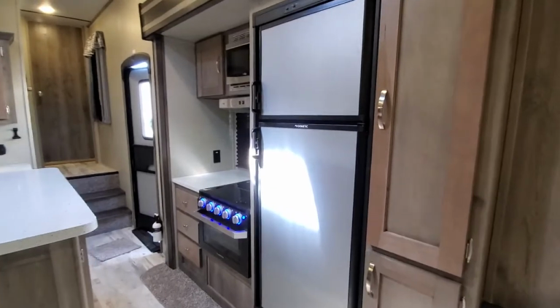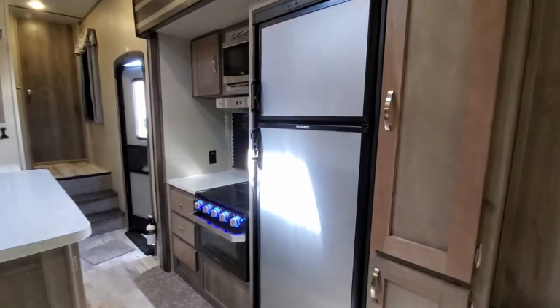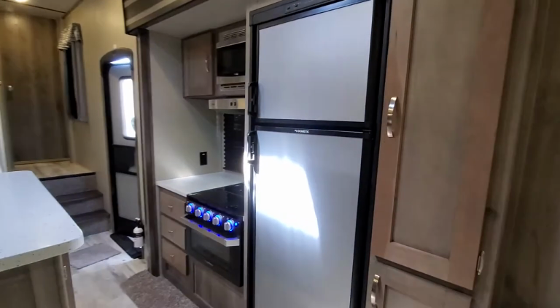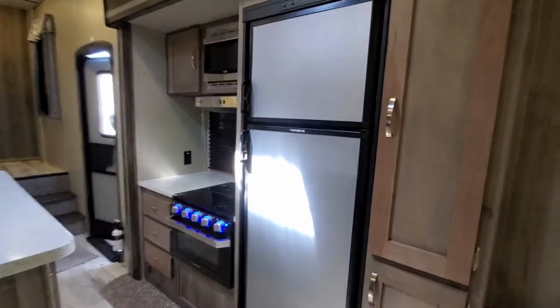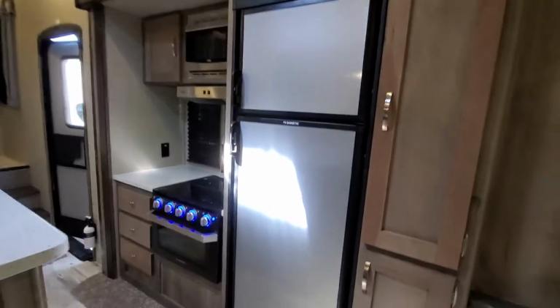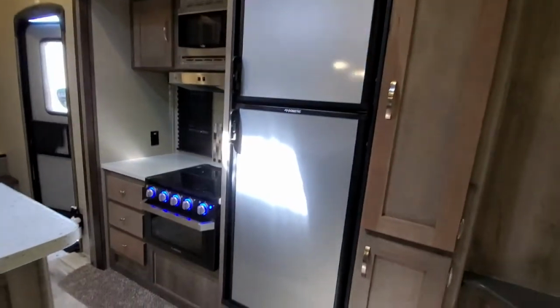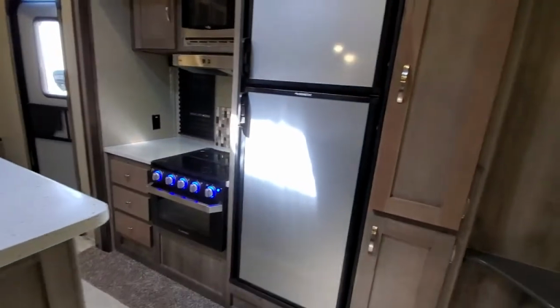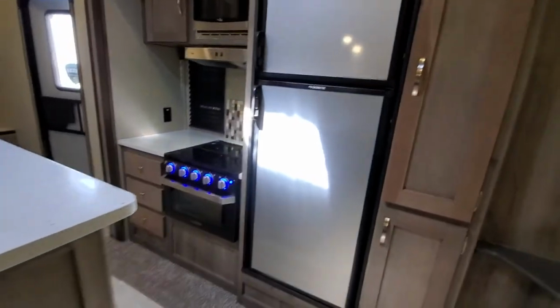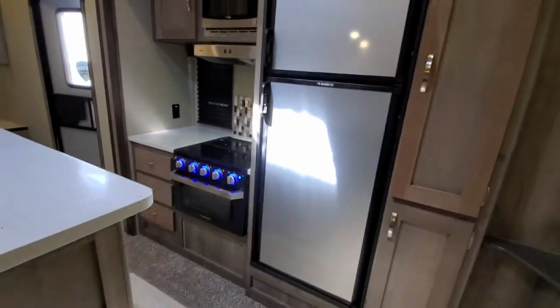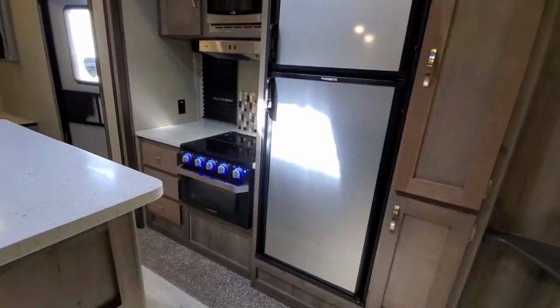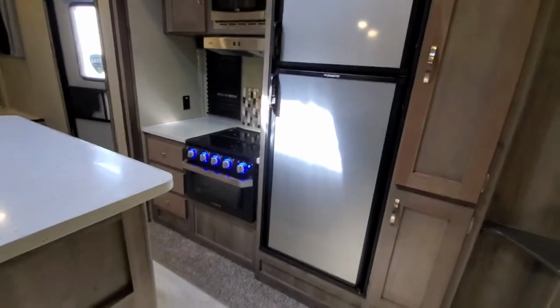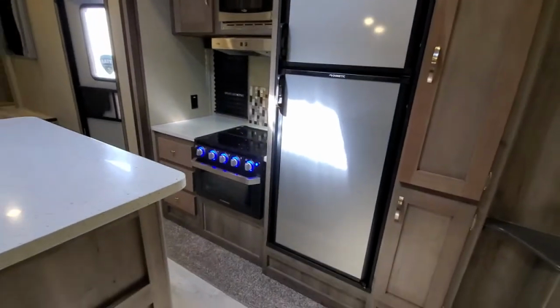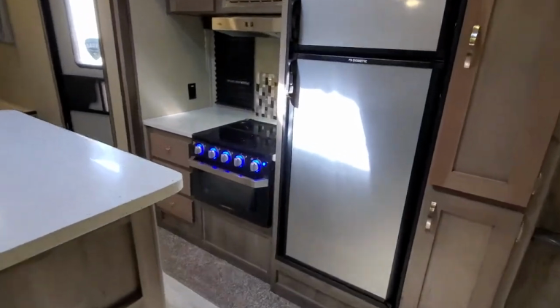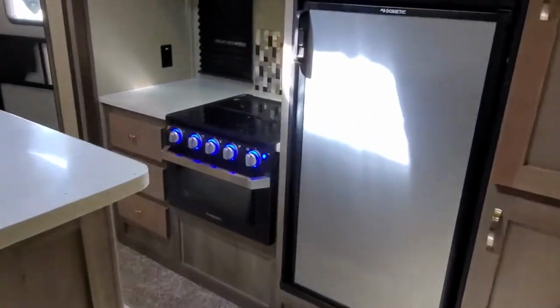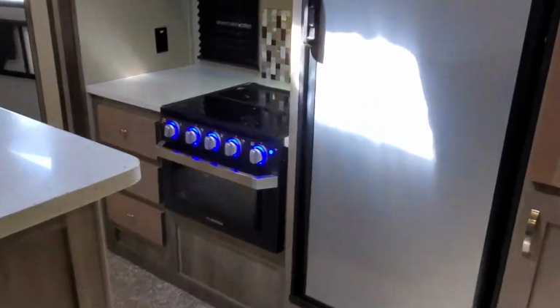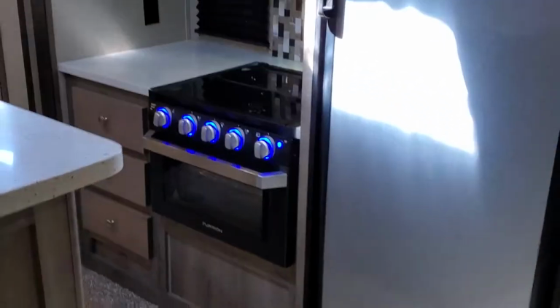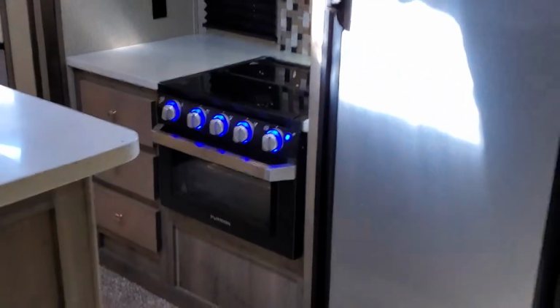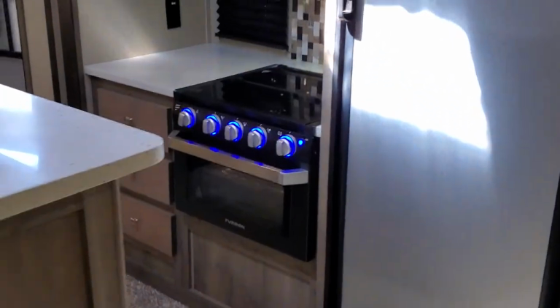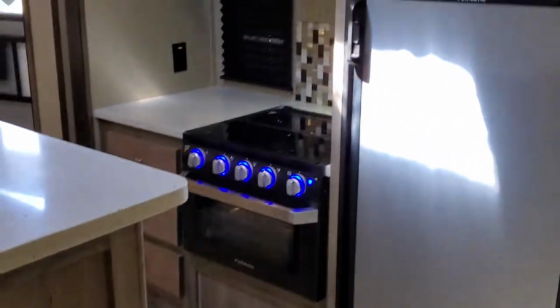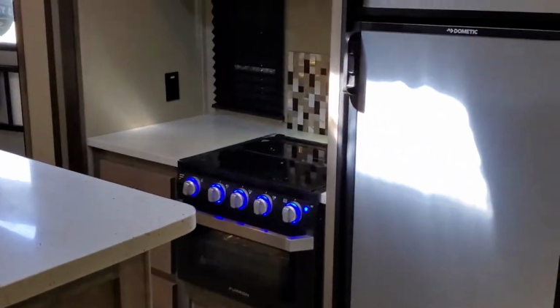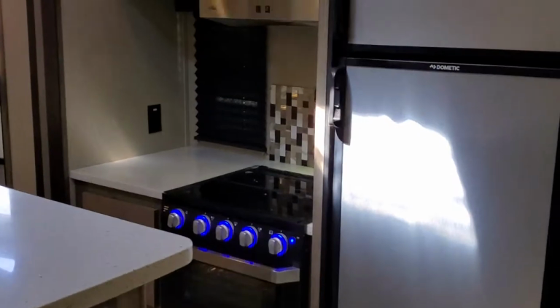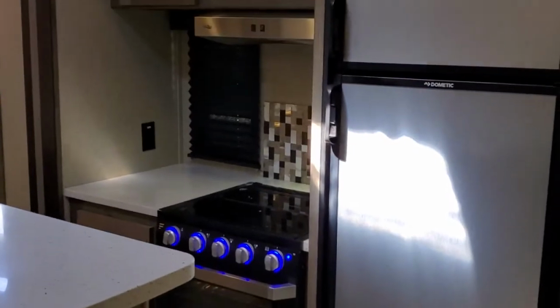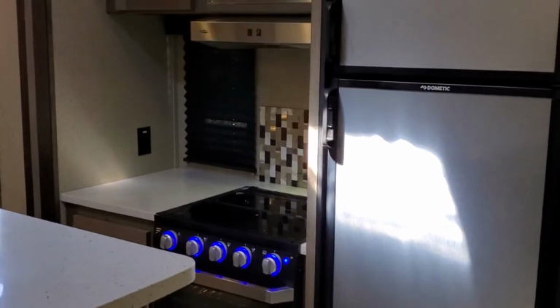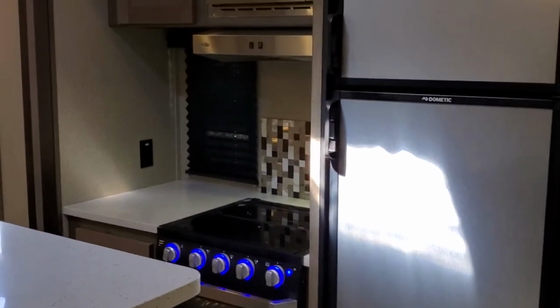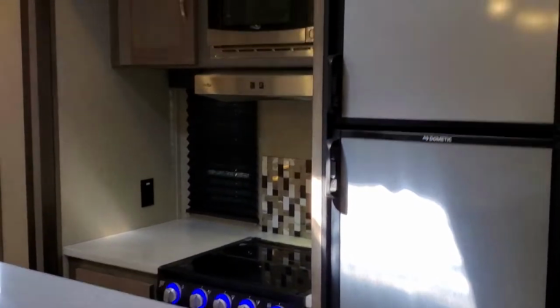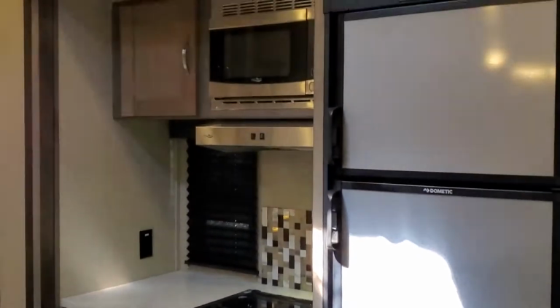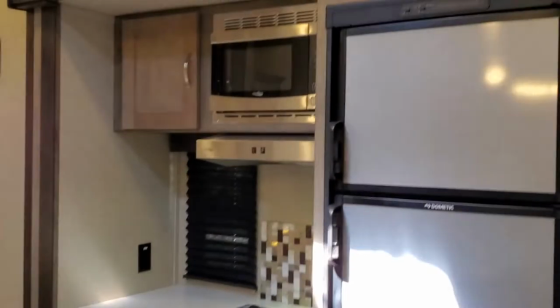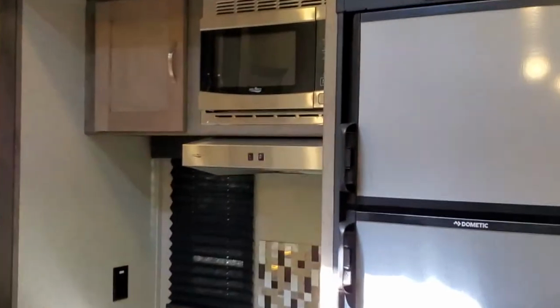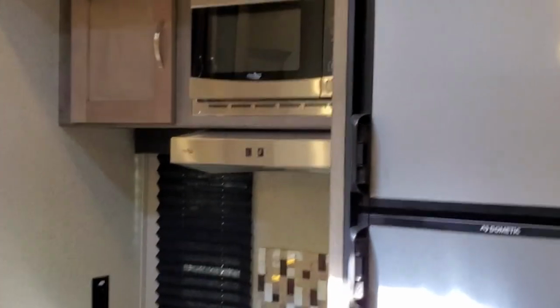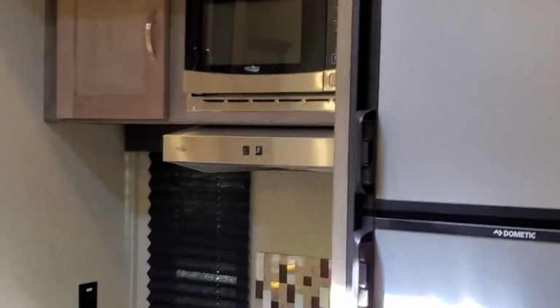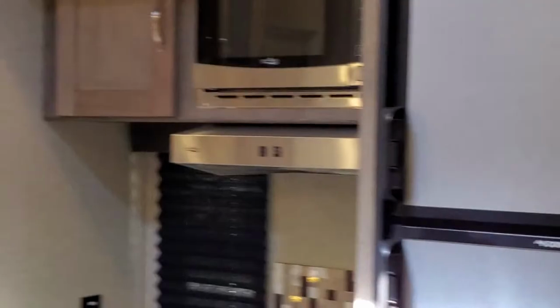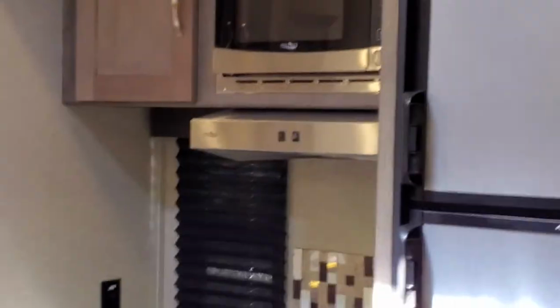Nice seamless fridge, new oven and cooktop with a good looking backsplash, standard microwave.